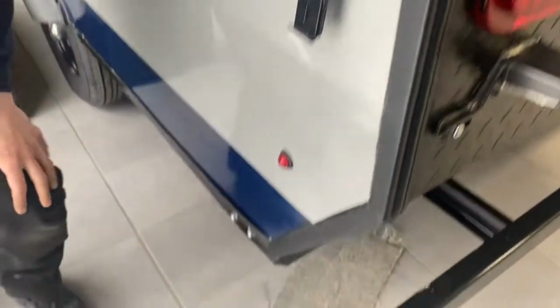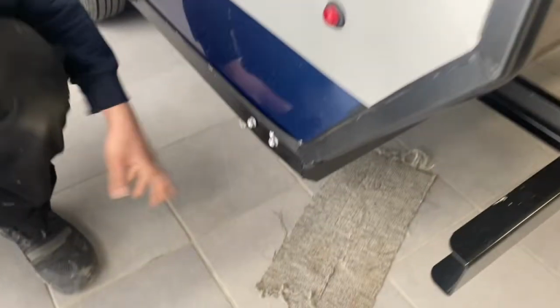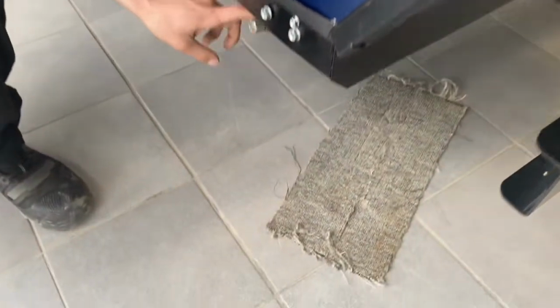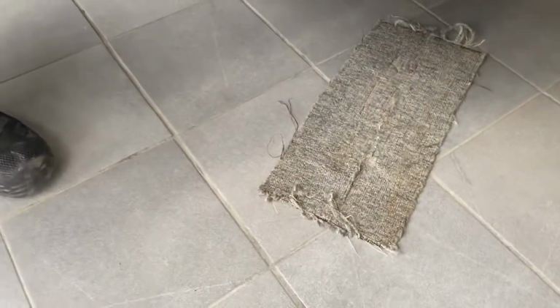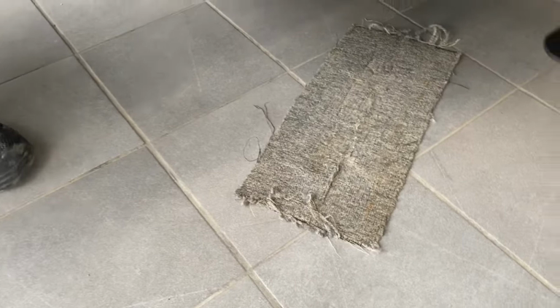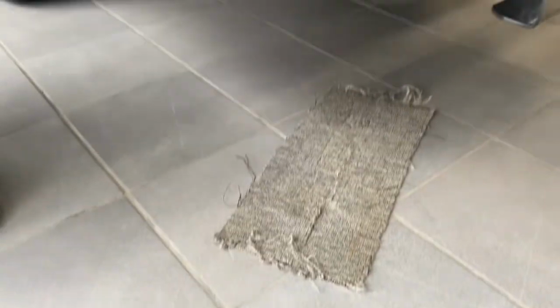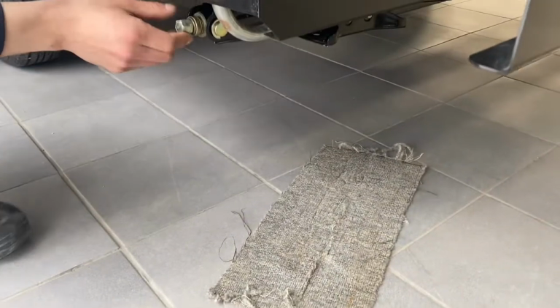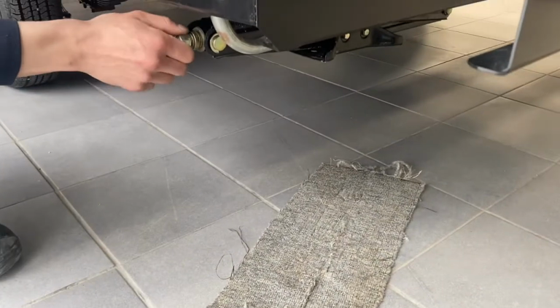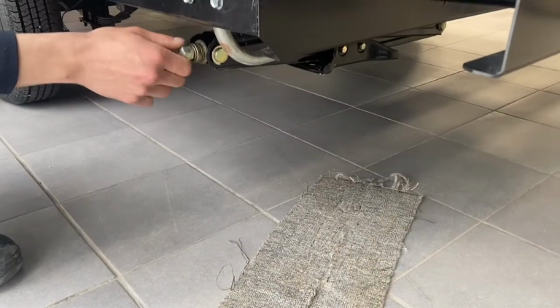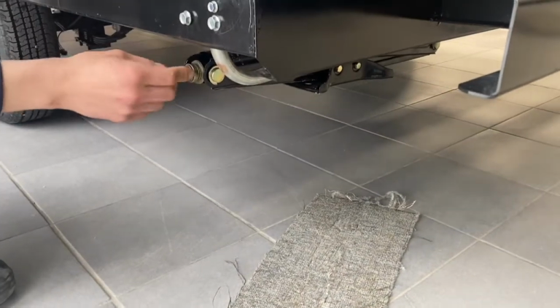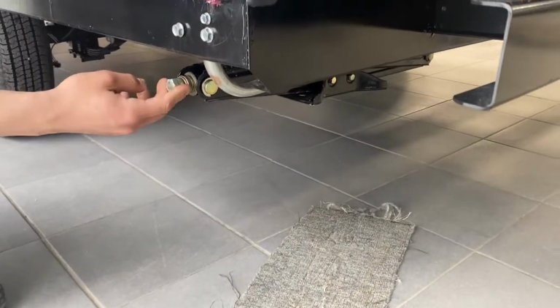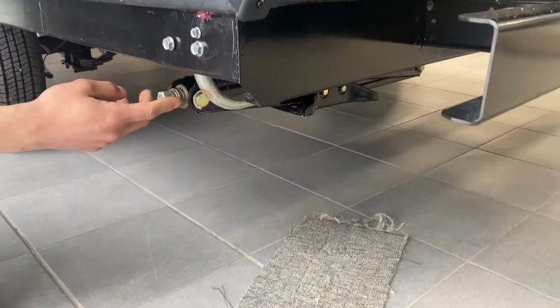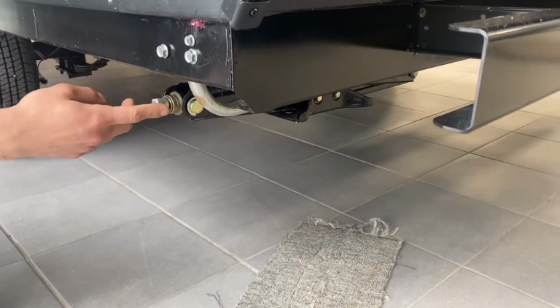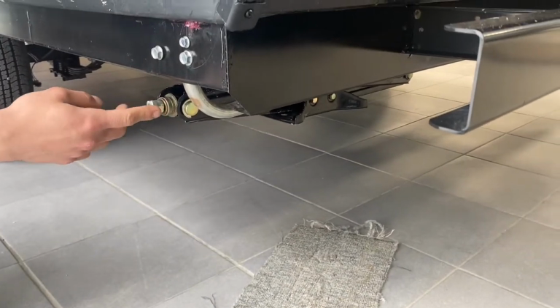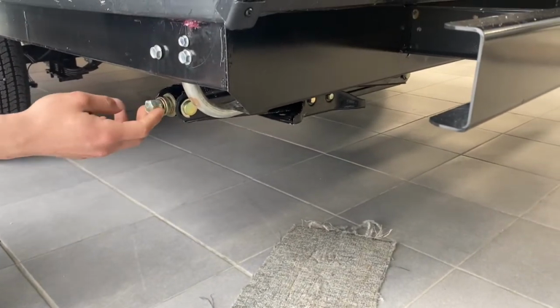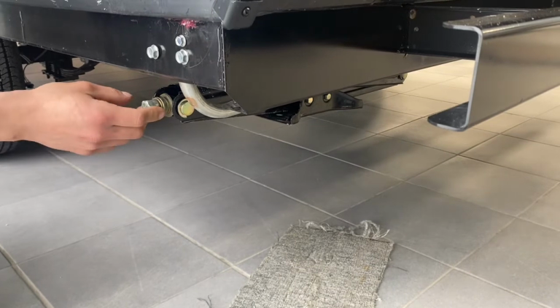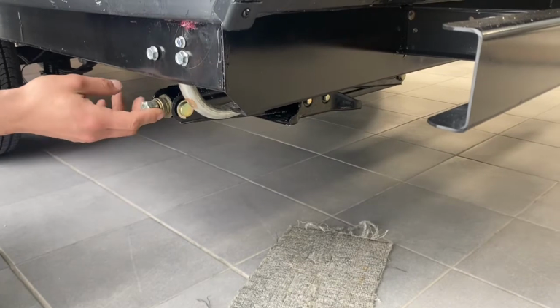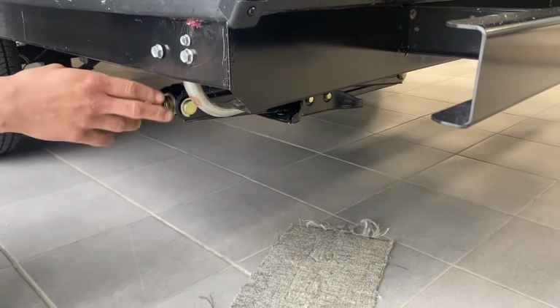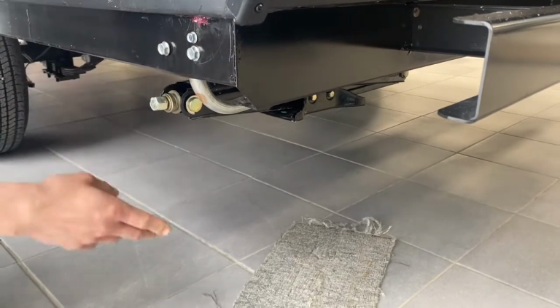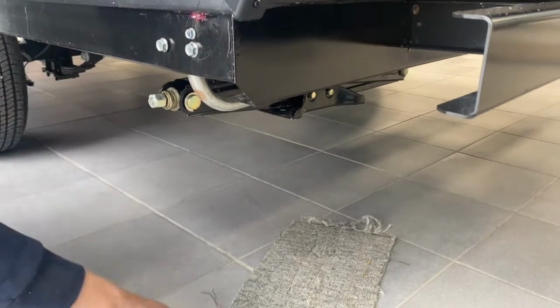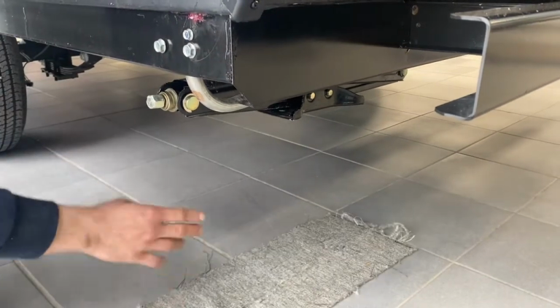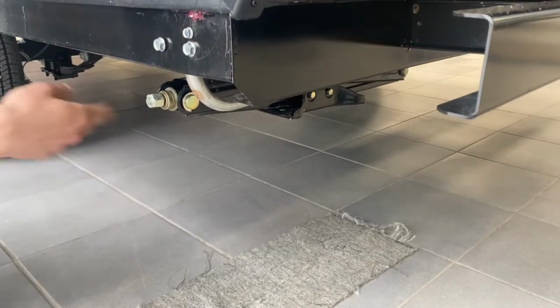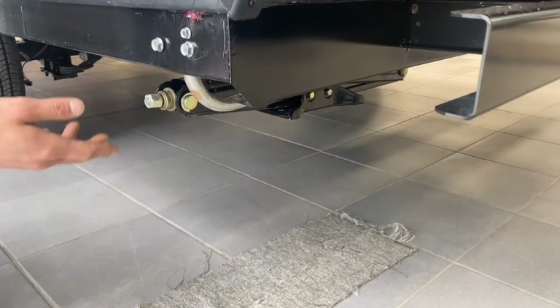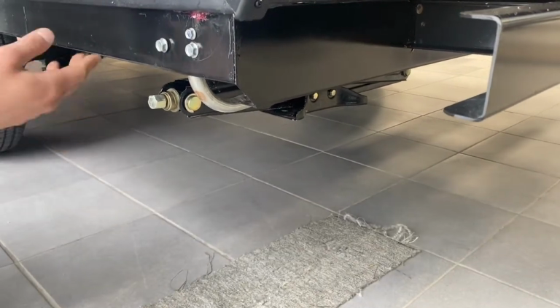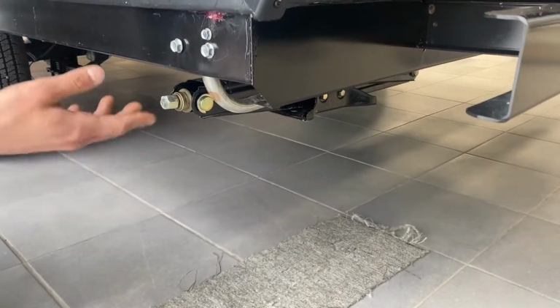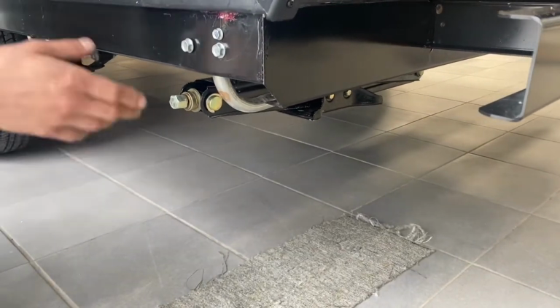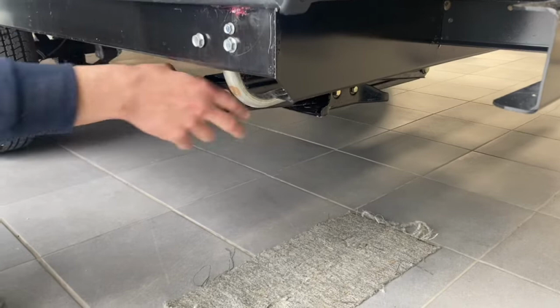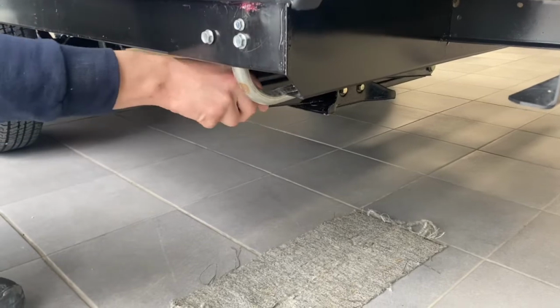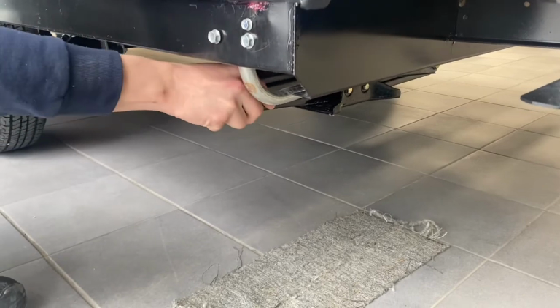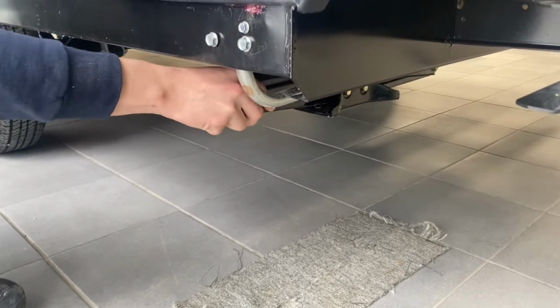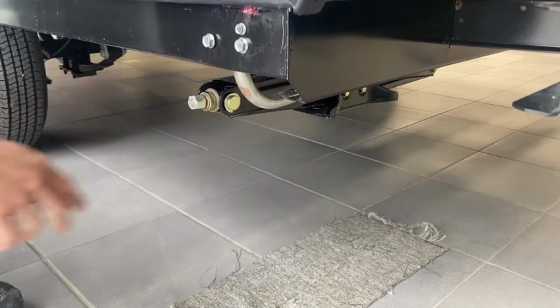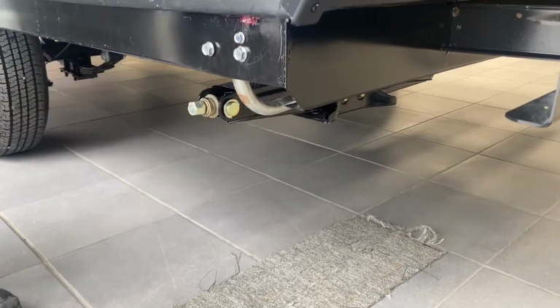Also in each corner of the trailer you've got your stabilizer jacks, with a little driver on the end. You're going to grab your jack, attach it on to the end, run that down, it'll contact the ground, give it another turn or so and it'll firm it up — it'll get rid of any sort of bounce and sway that you see in the unit right now.